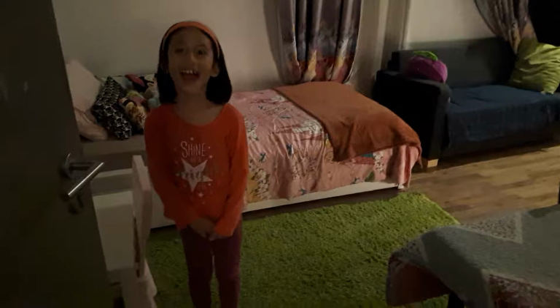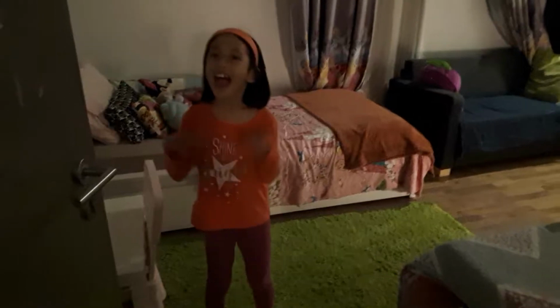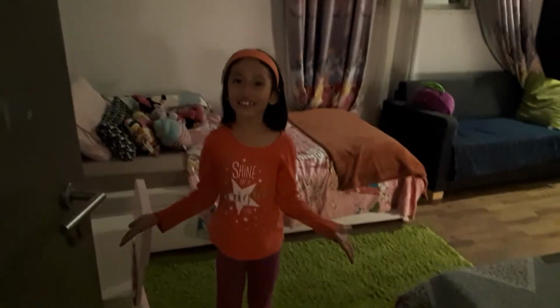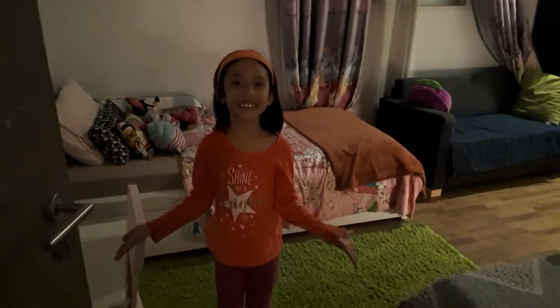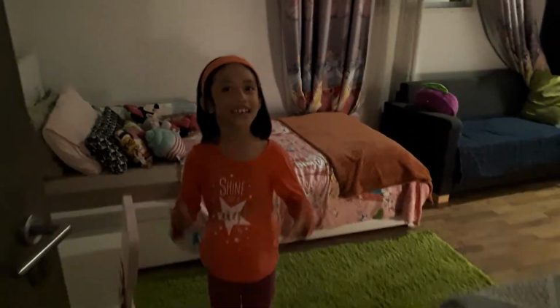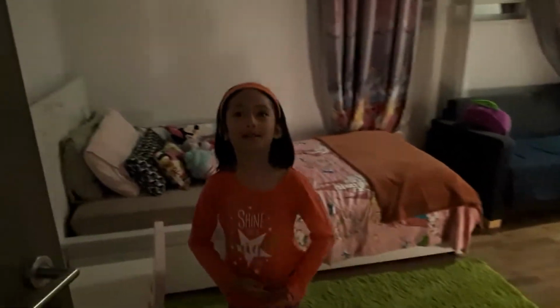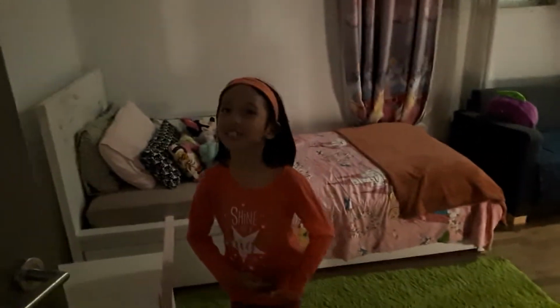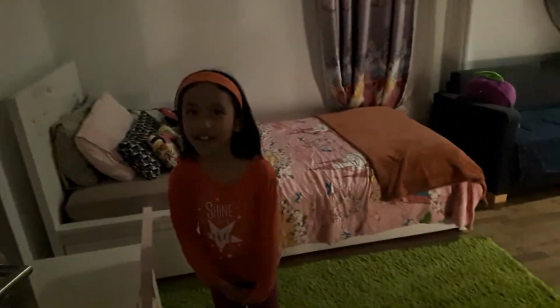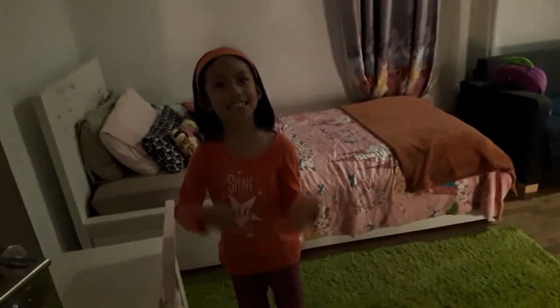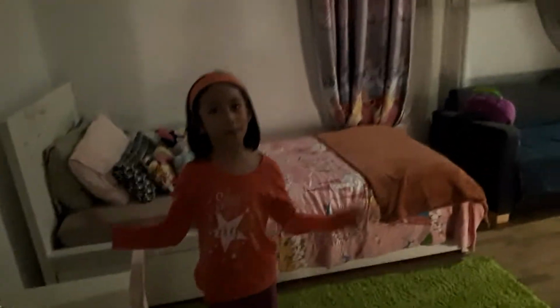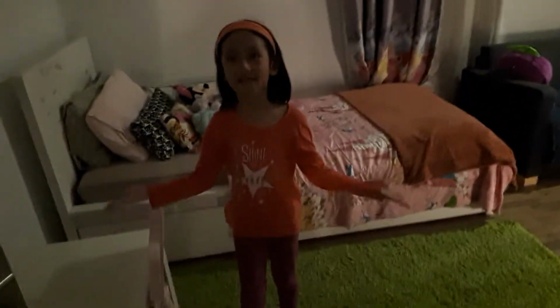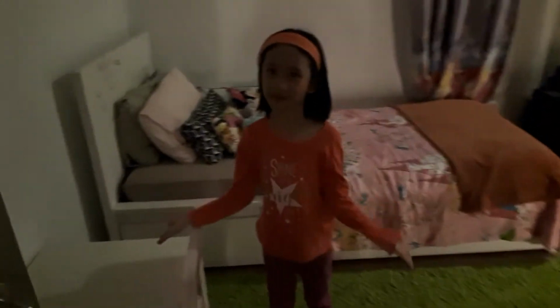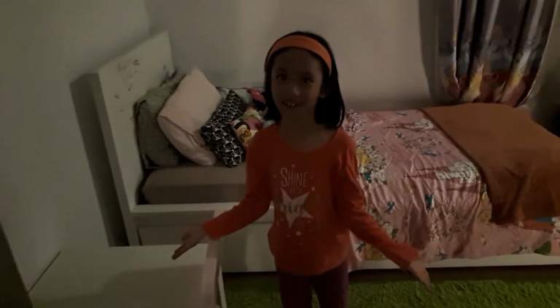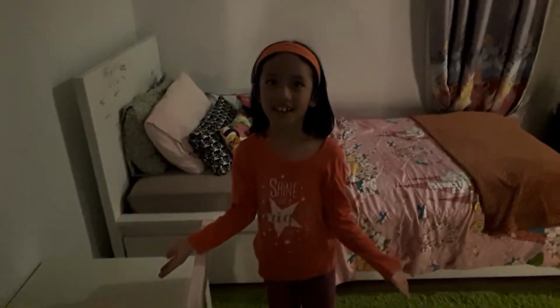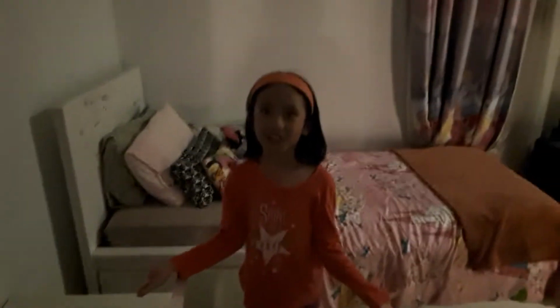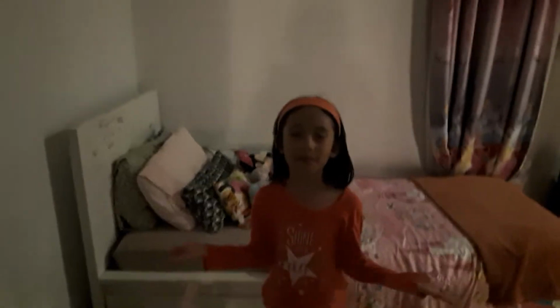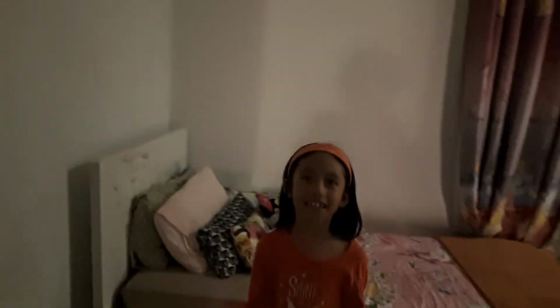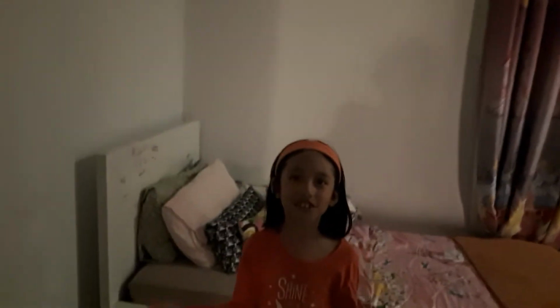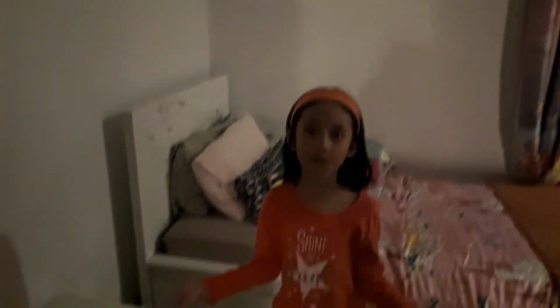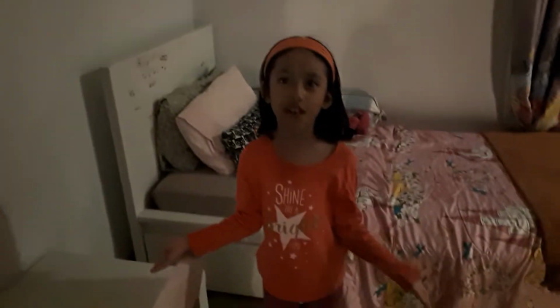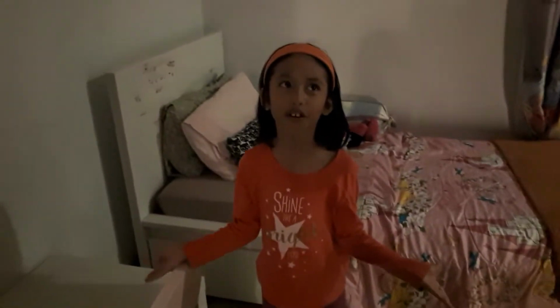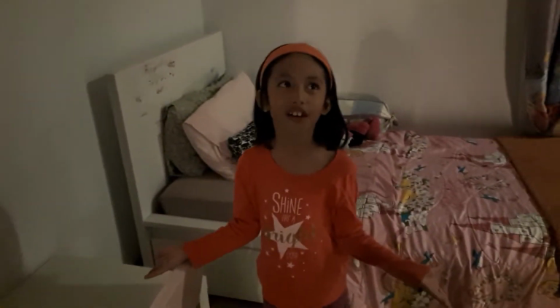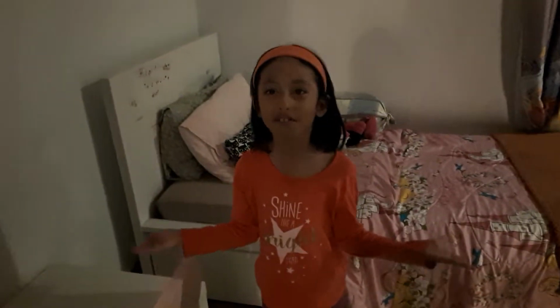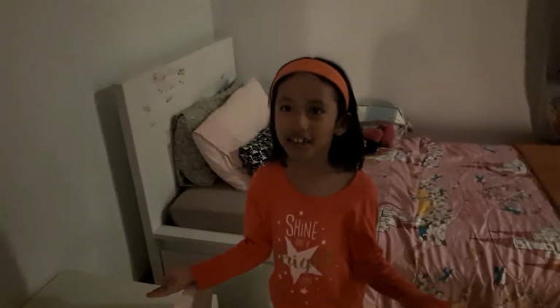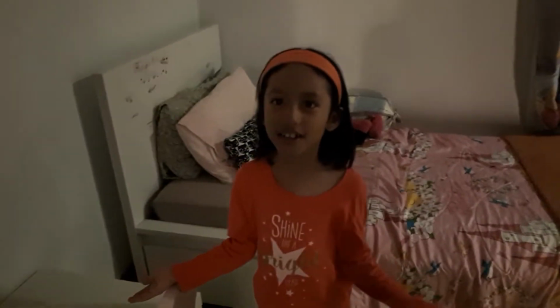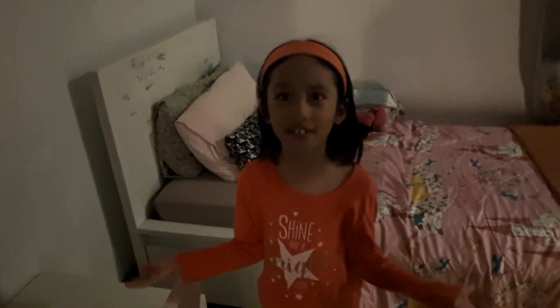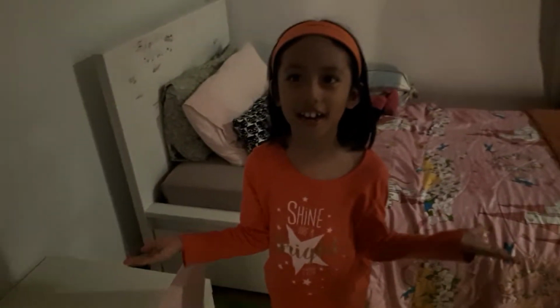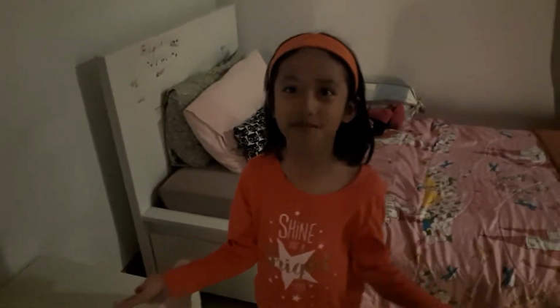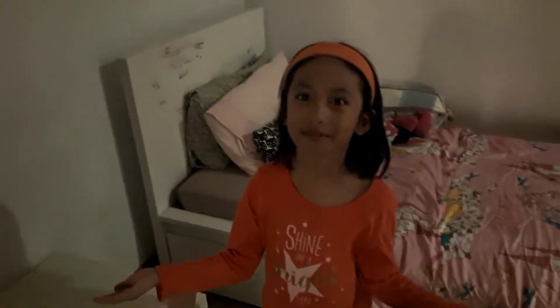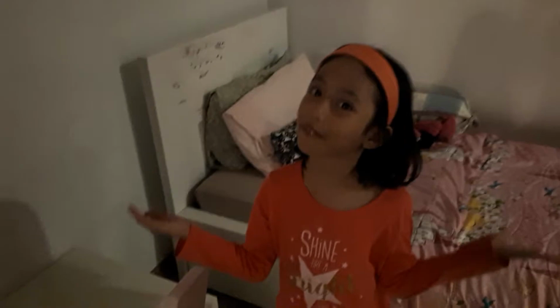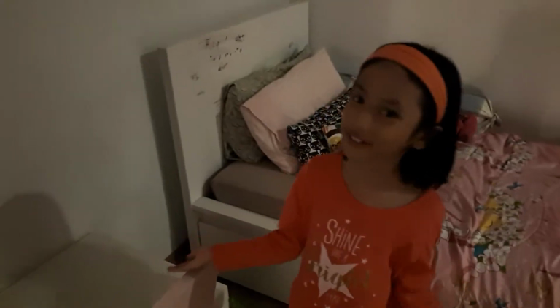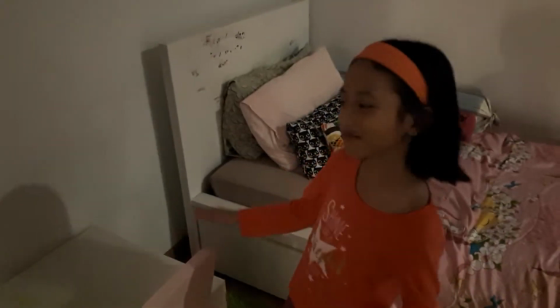Hello guys, today I'm going to show you guys my room tour. I've been planning to do a room tour for a few days now, so I told my mom that I want to do a room tour.